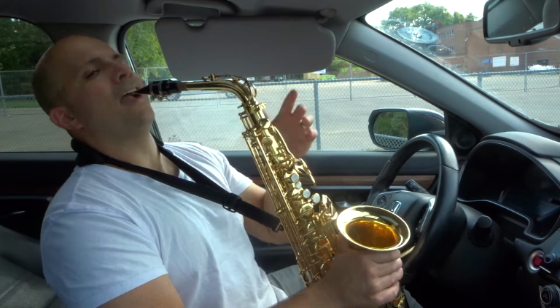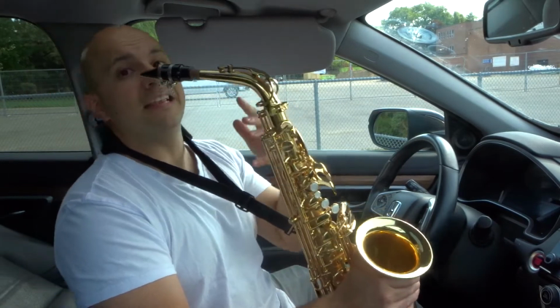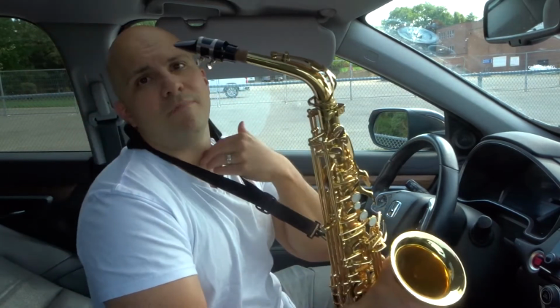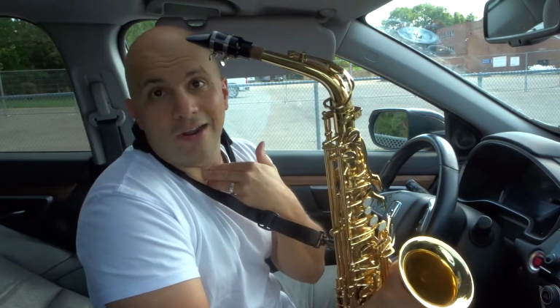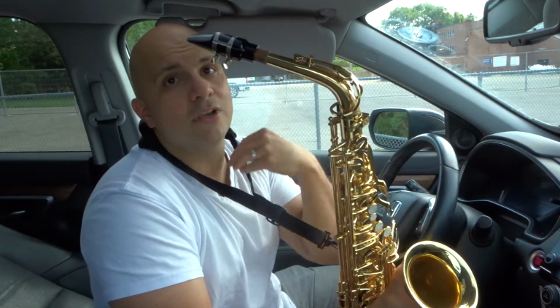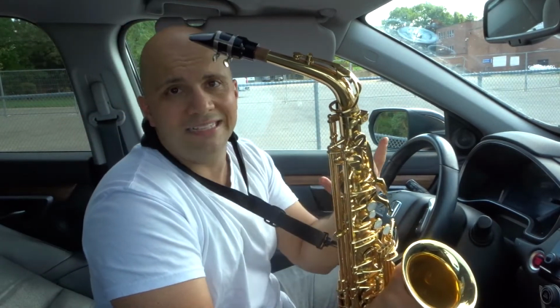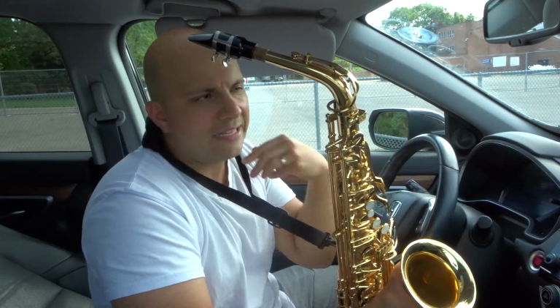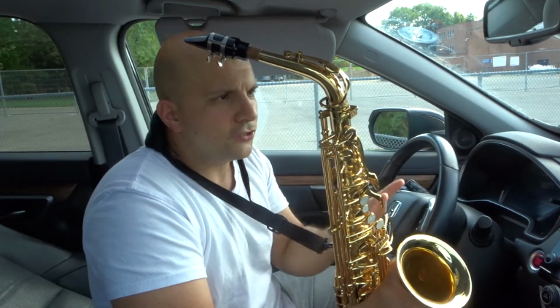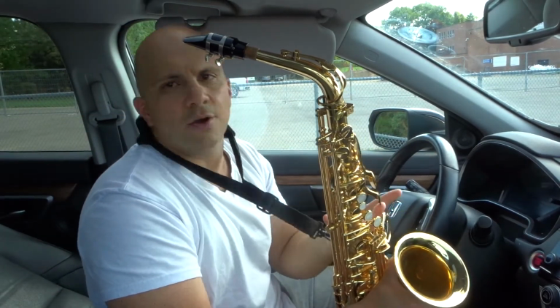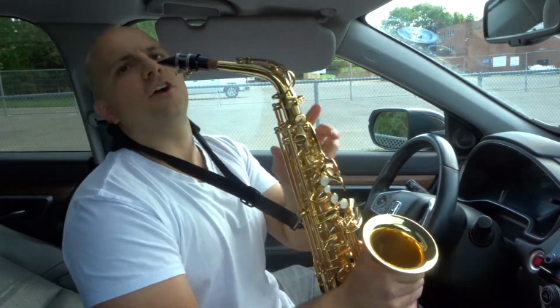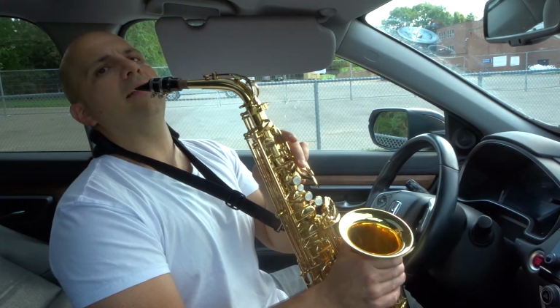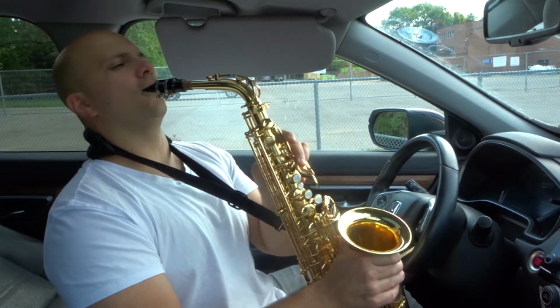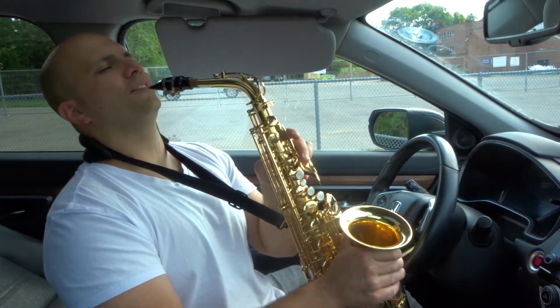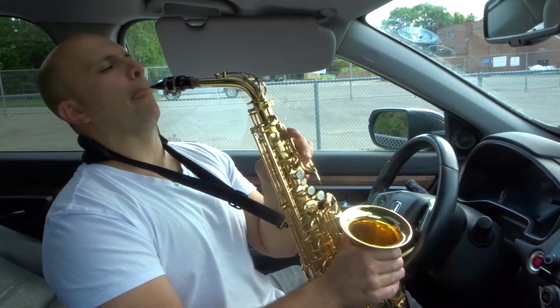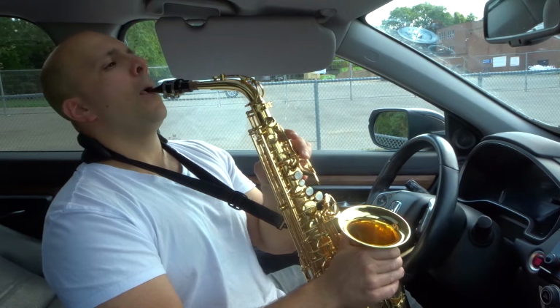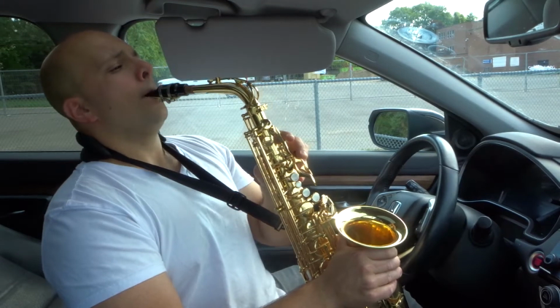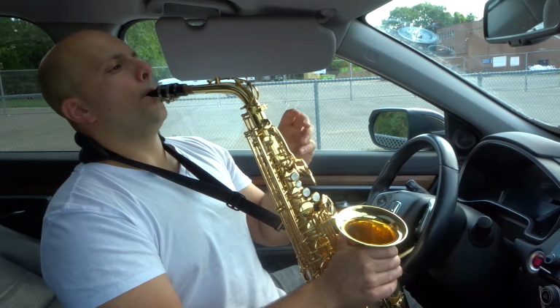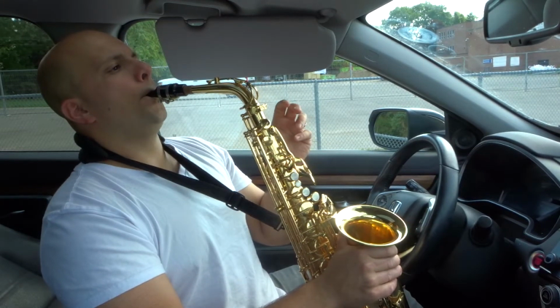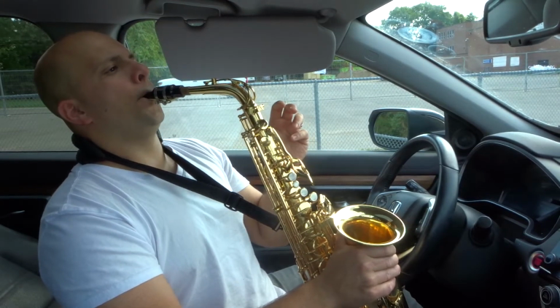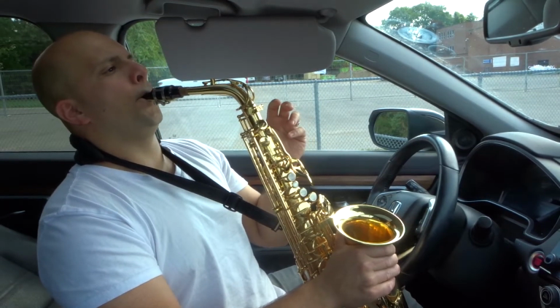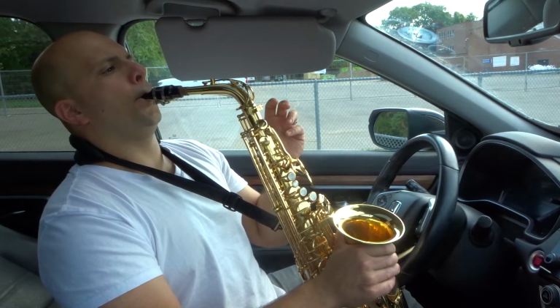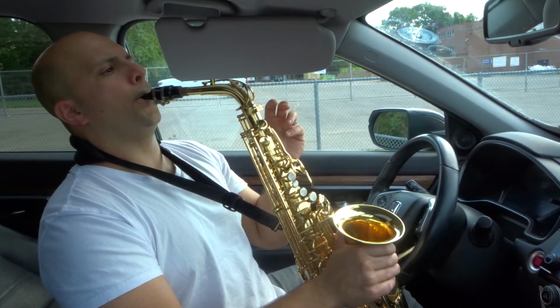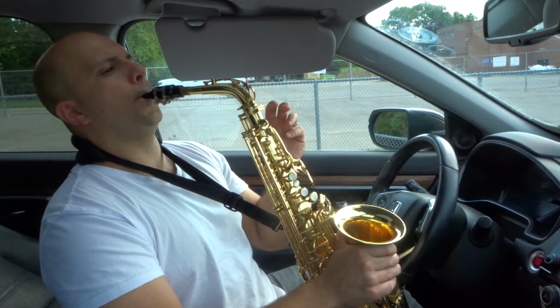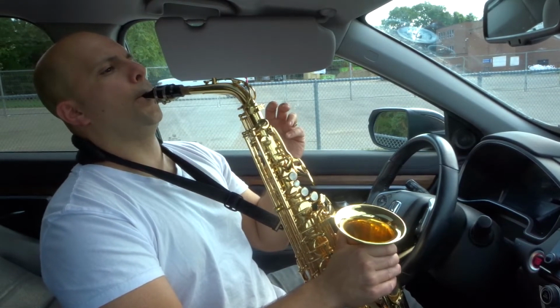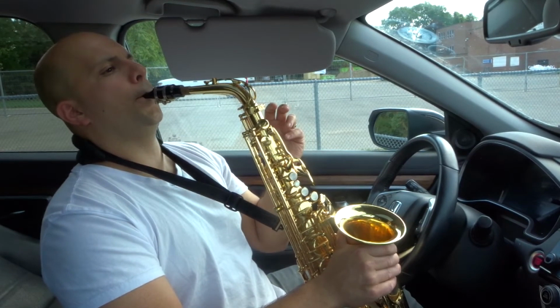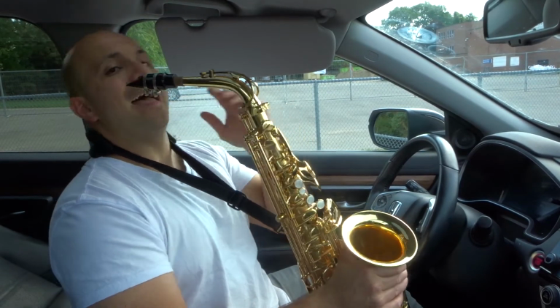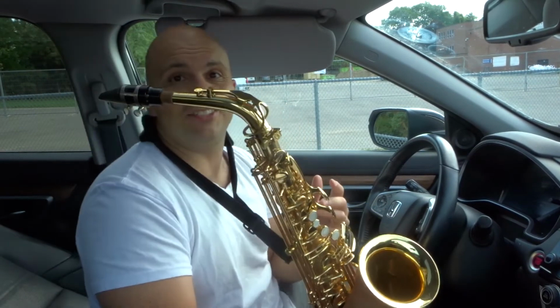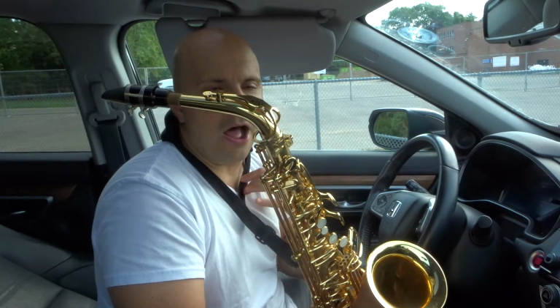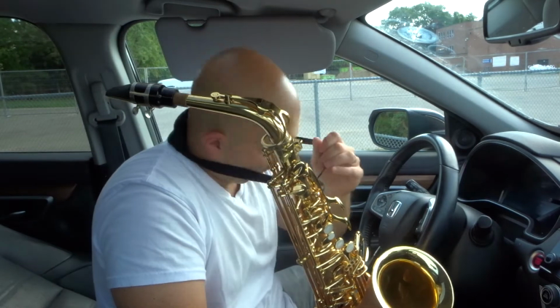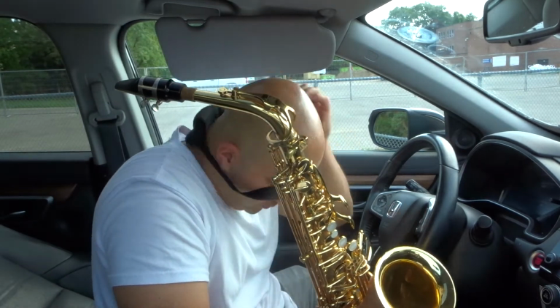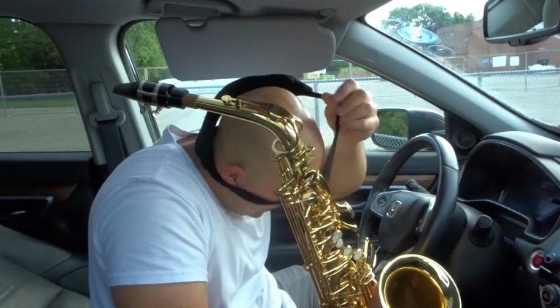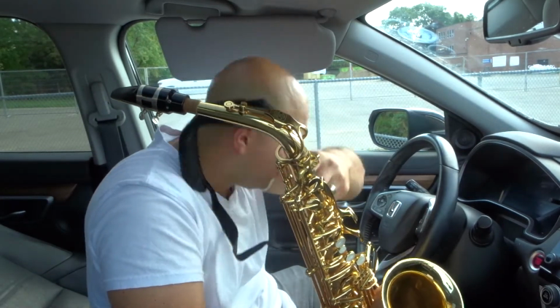So you can hear my voice — I'm doing it really loudly so you can hear when I start it. Listen closely once again. And that's the growl. It's literally that easy.